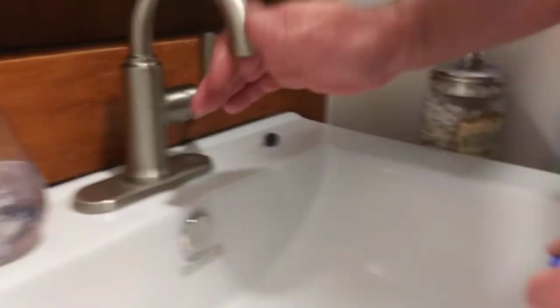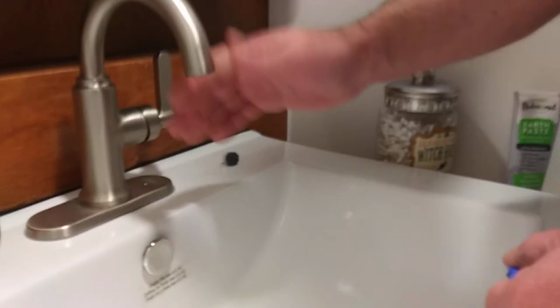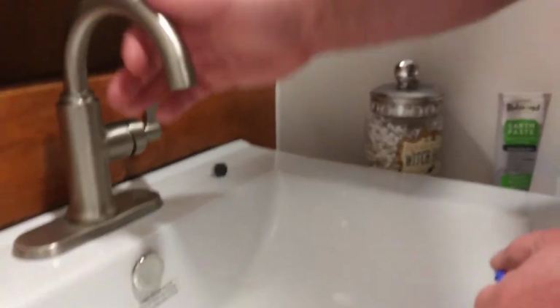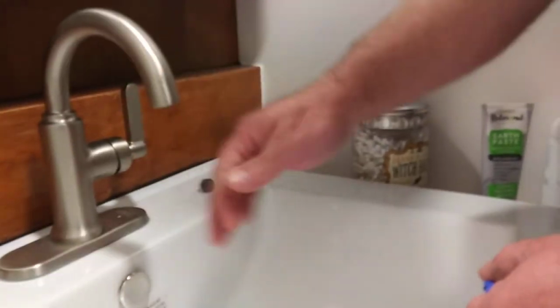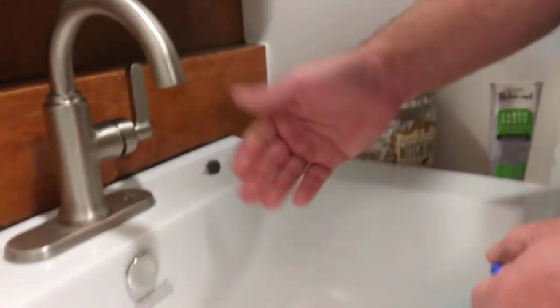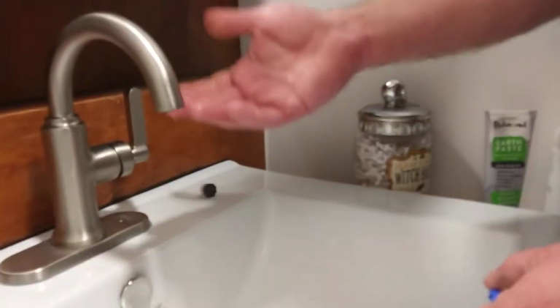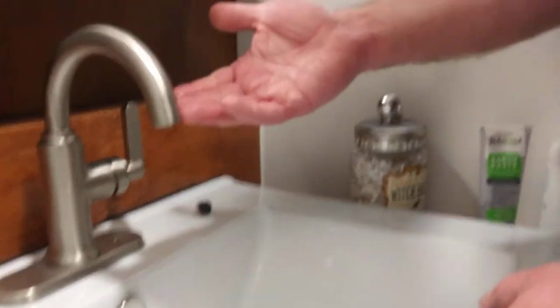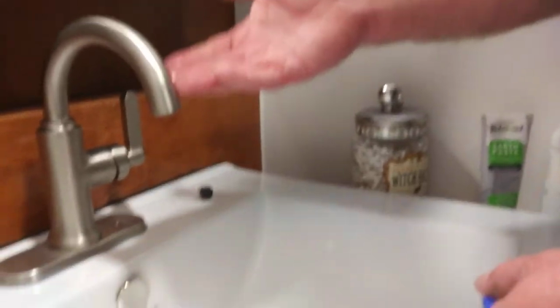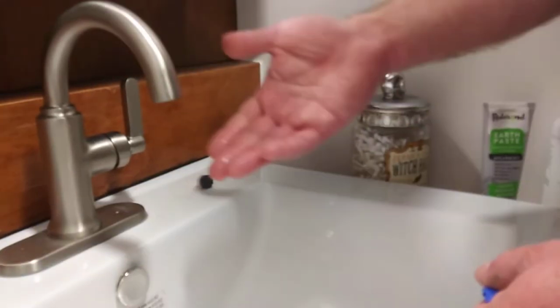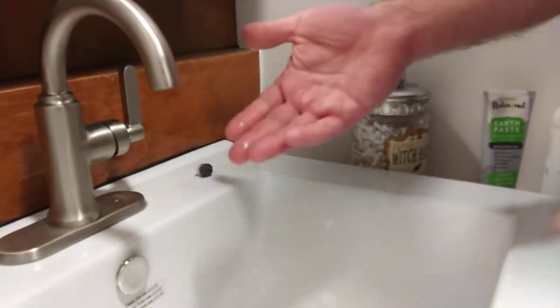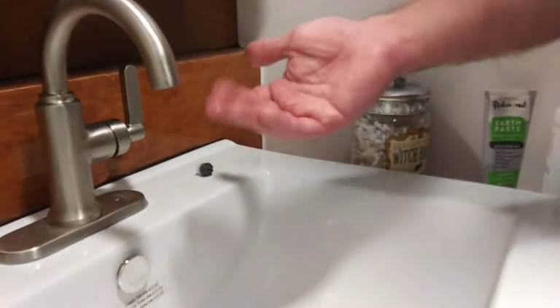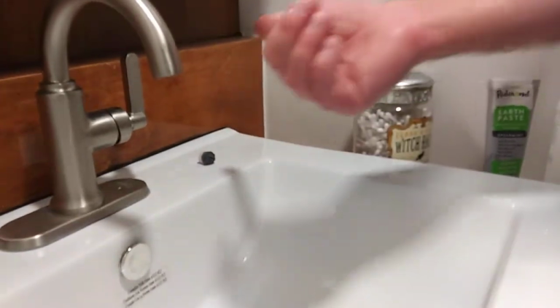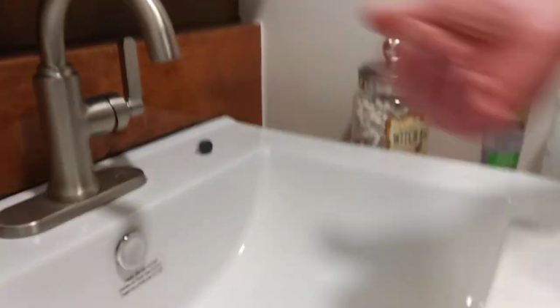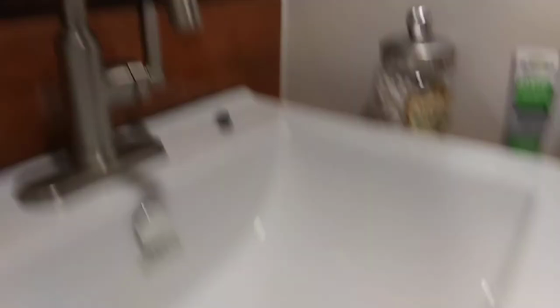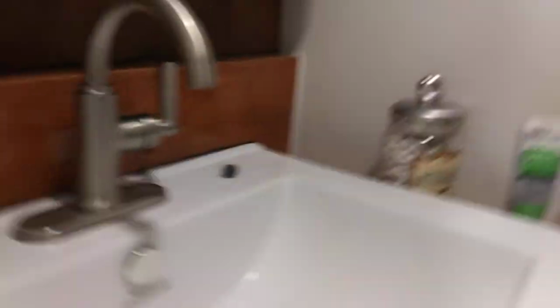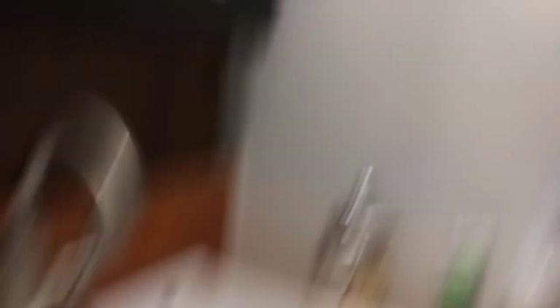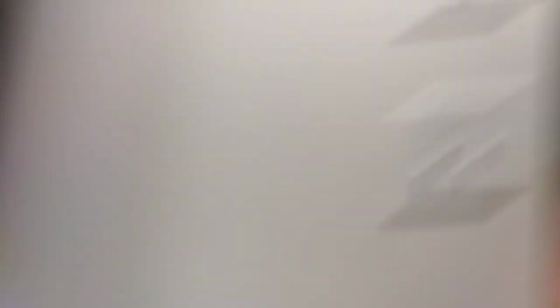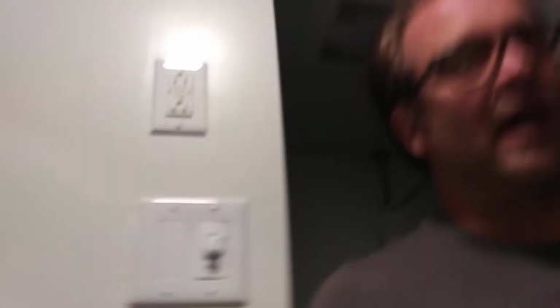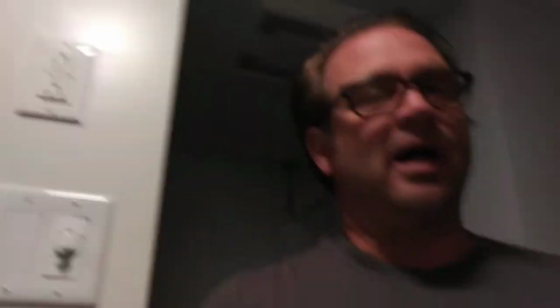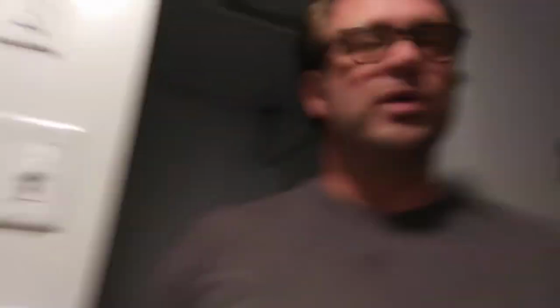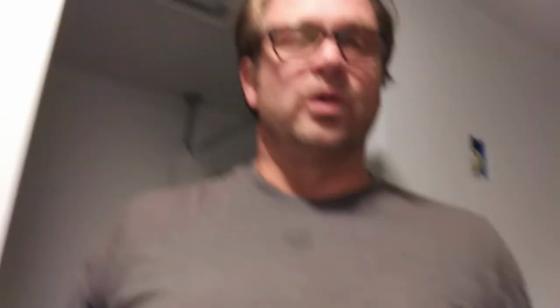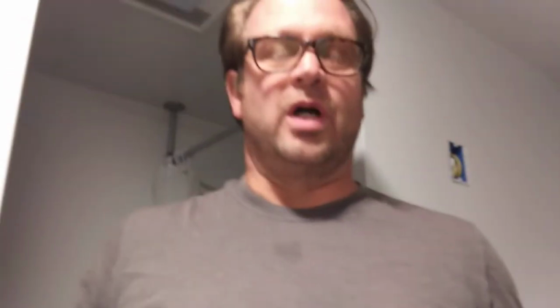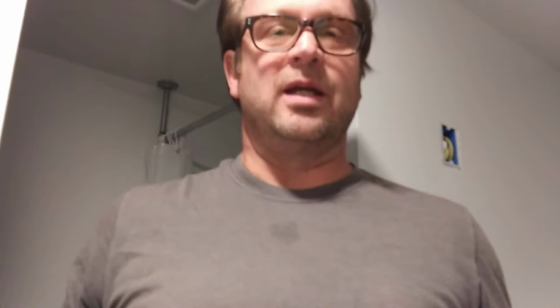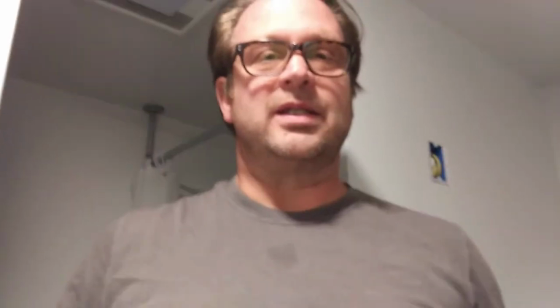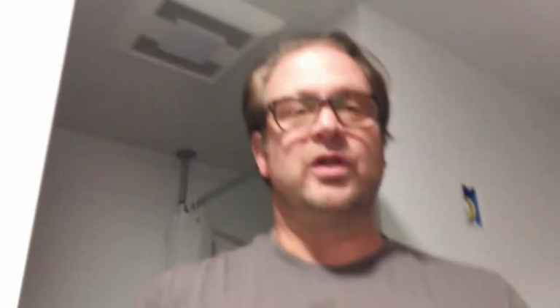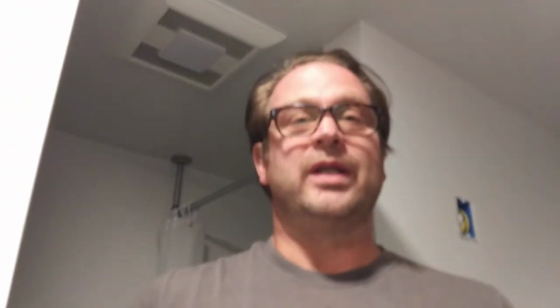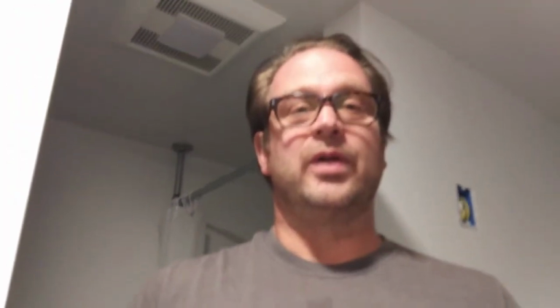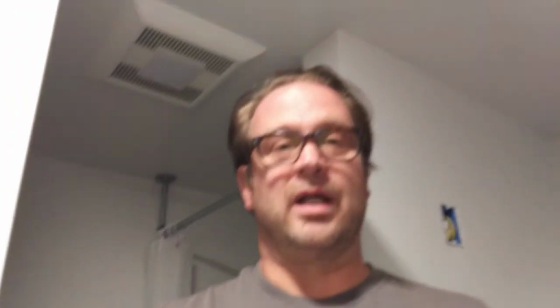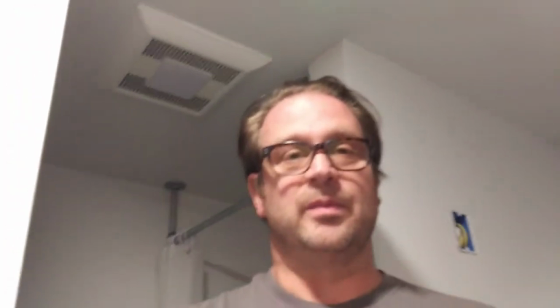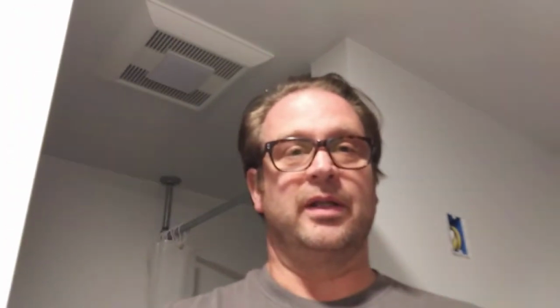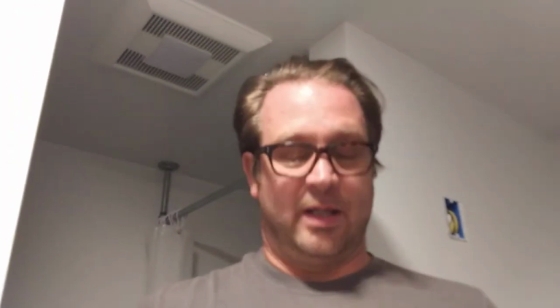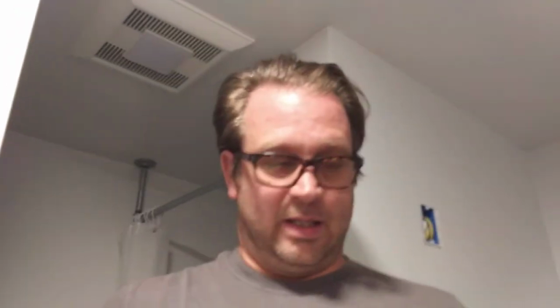It's no small beans. By replacing the aerators in the house, we're talking about saving $20 to $30 a month.